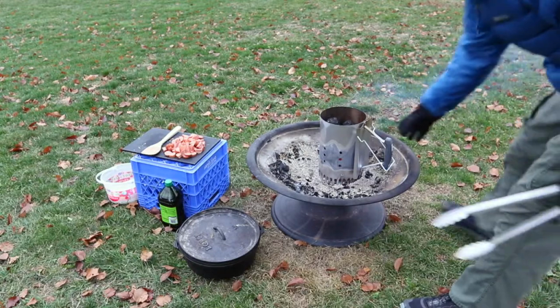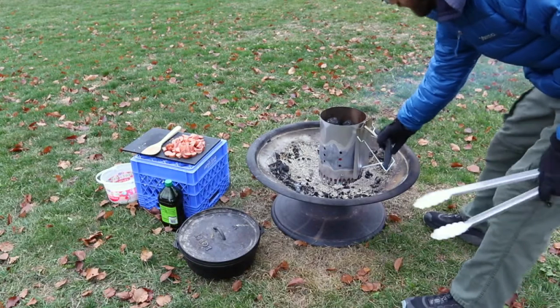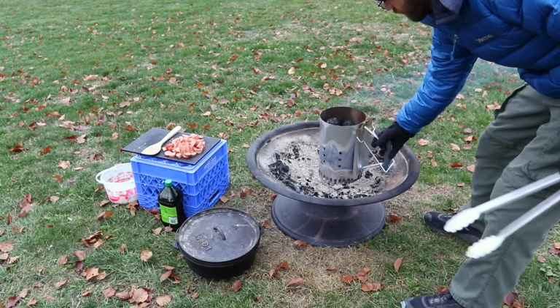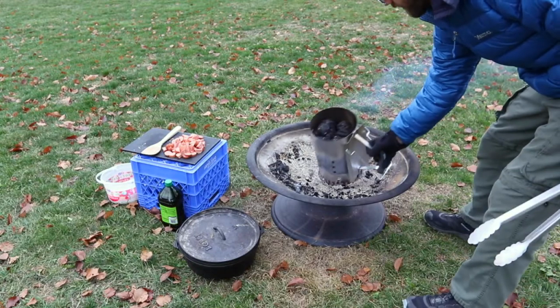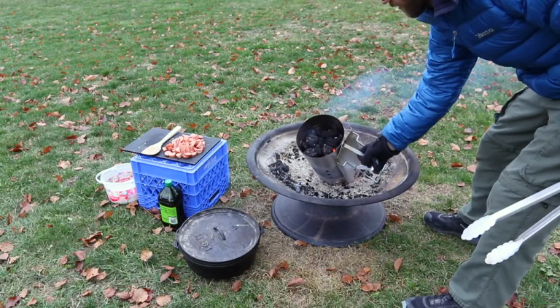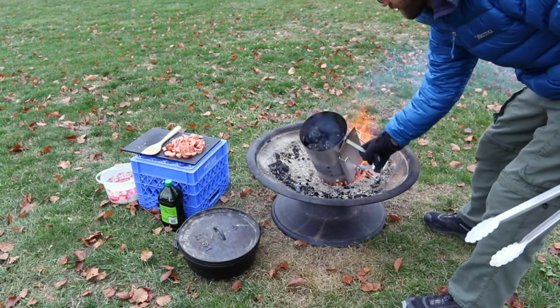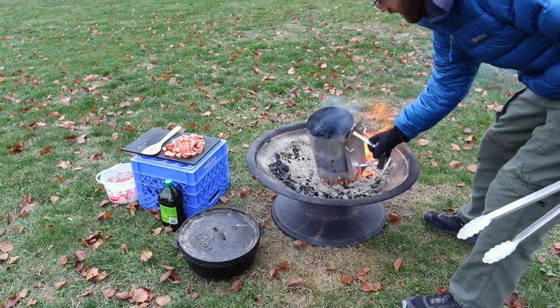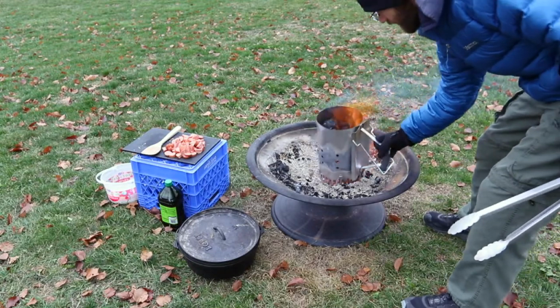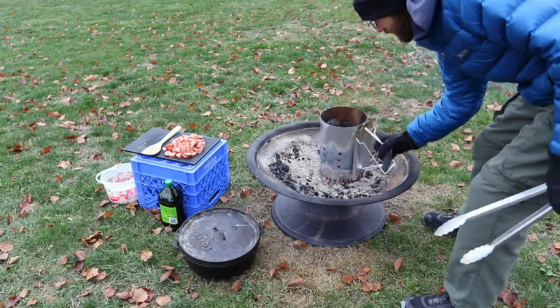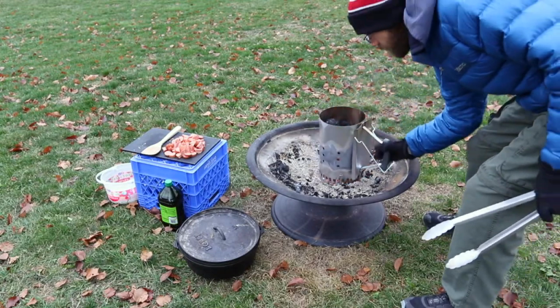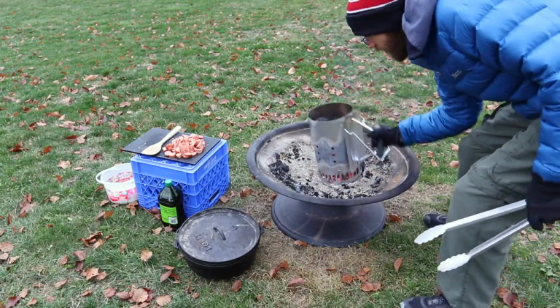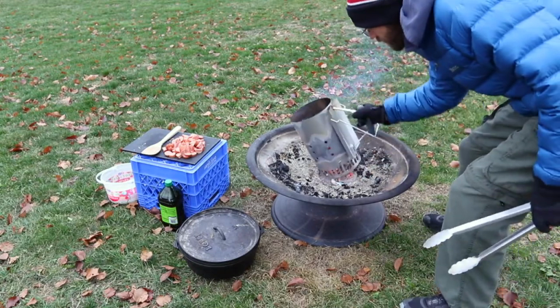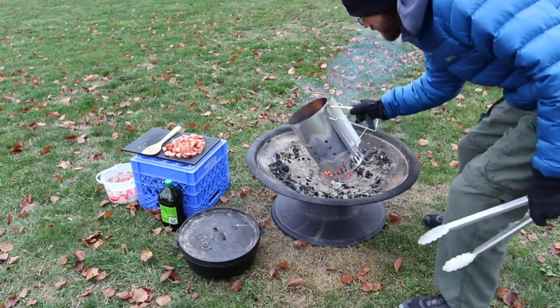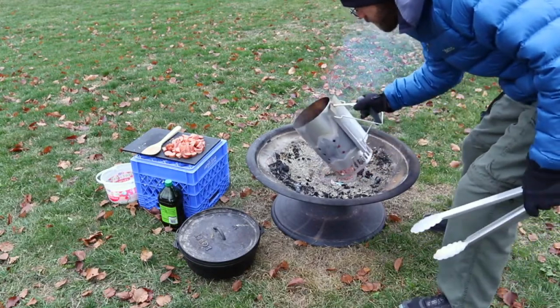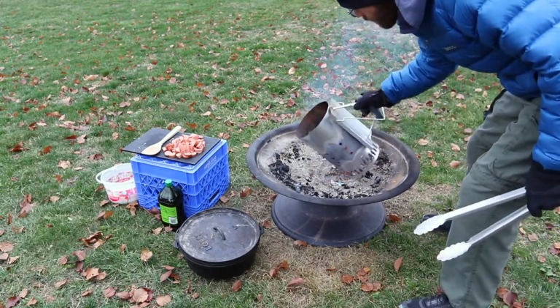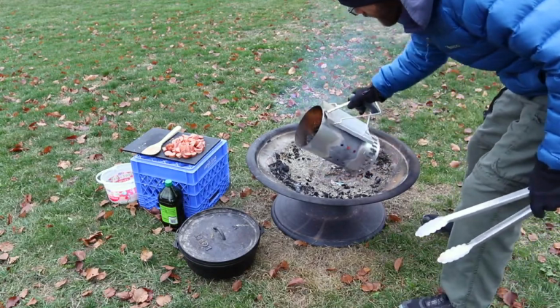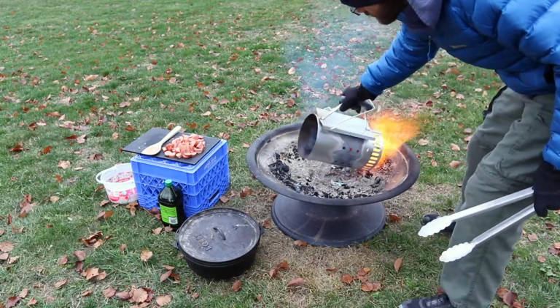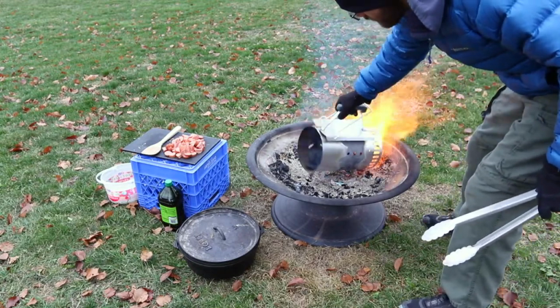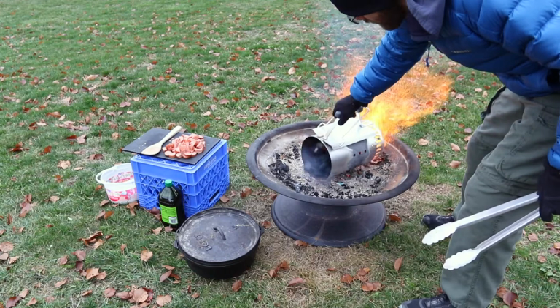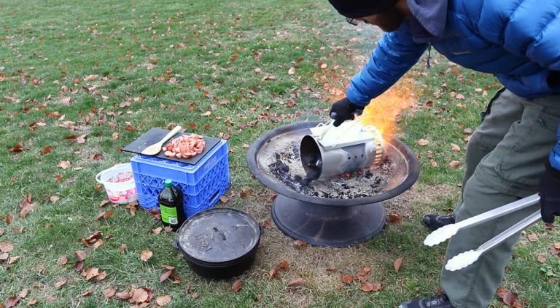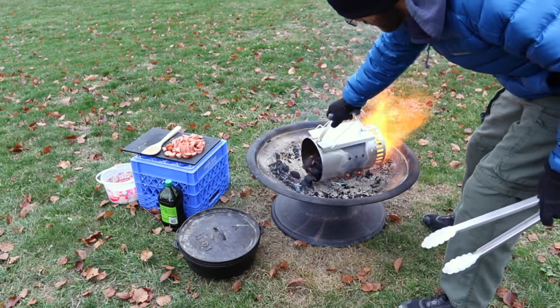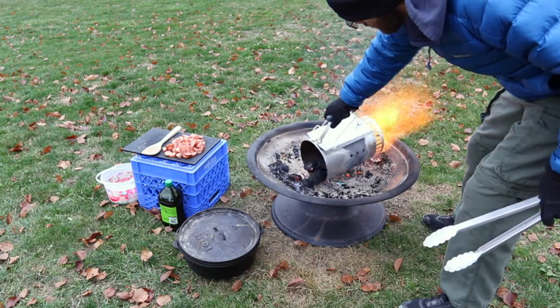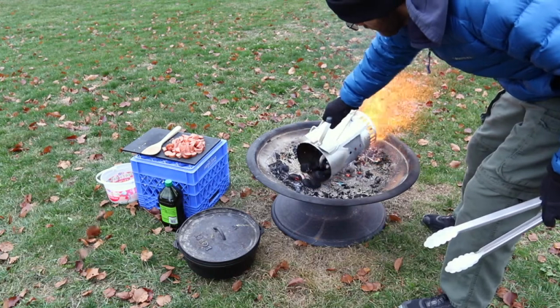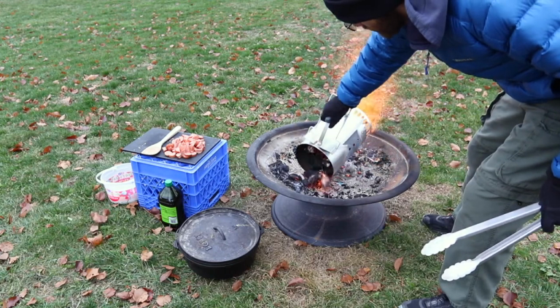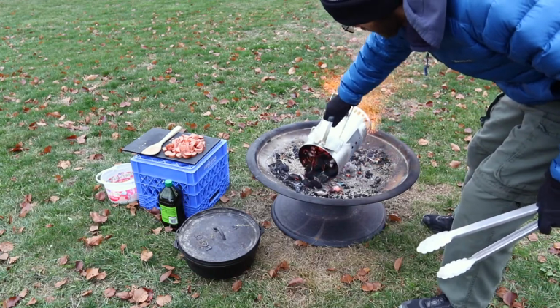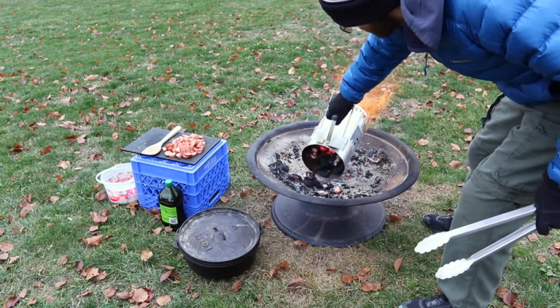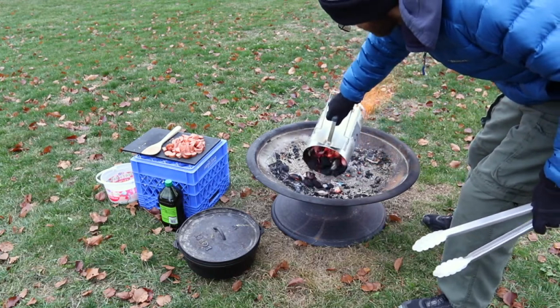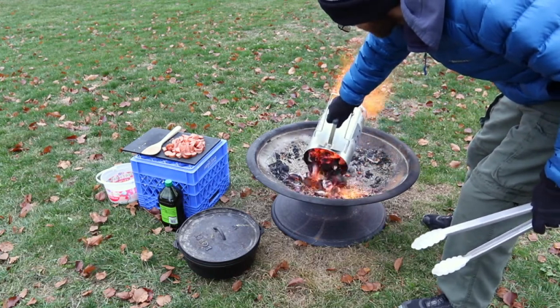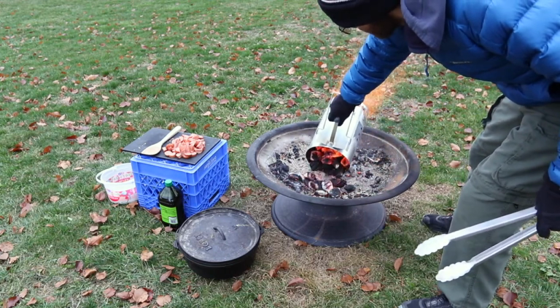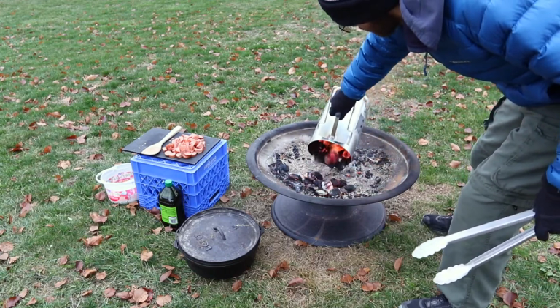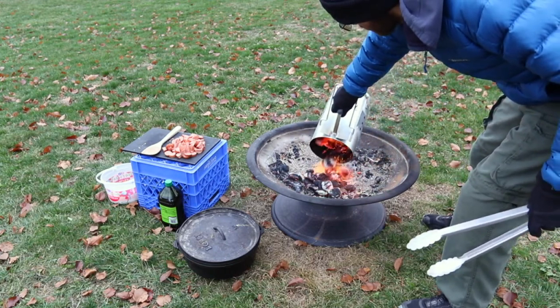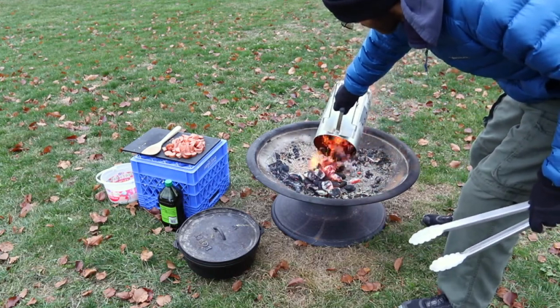My embers are red hot. I'm gonna dump them out and arrange them for my Dutch oven. You gotta be careful when you do this — it really throws sparks.